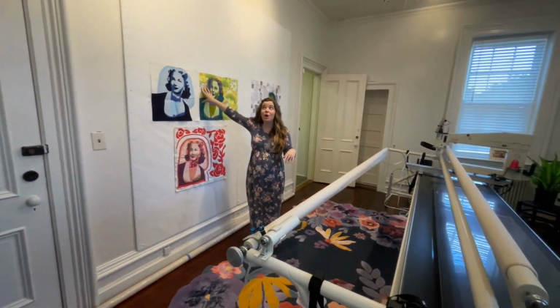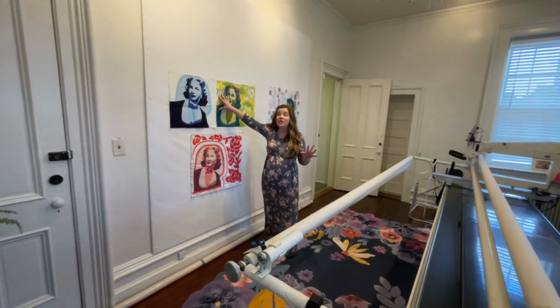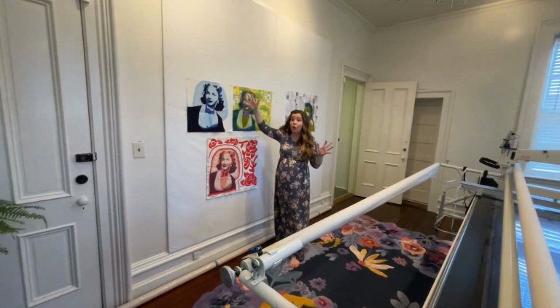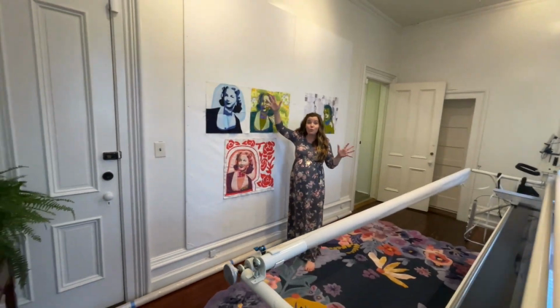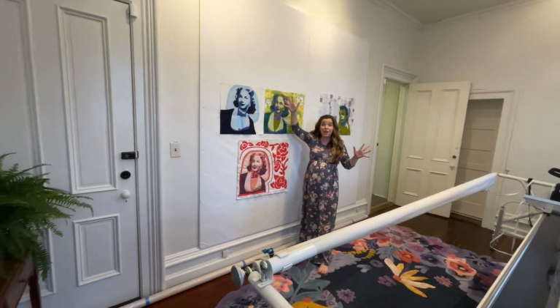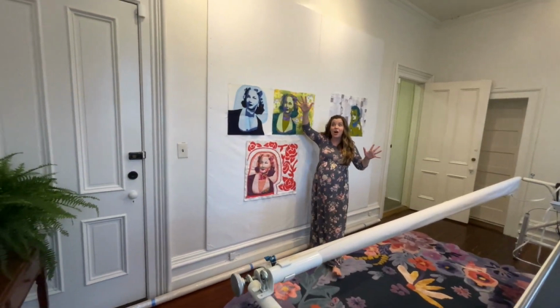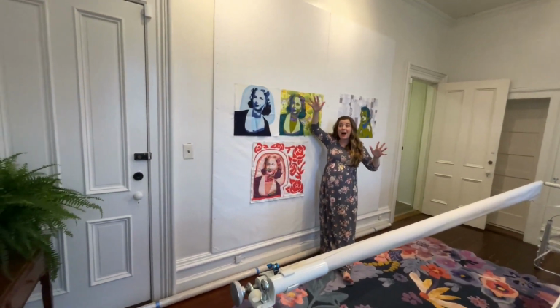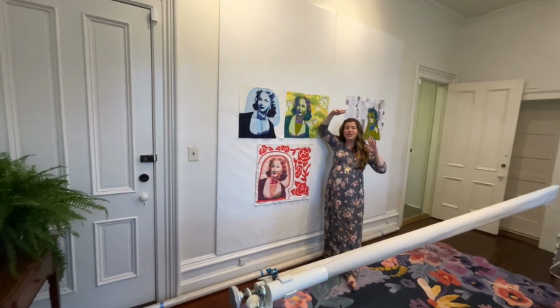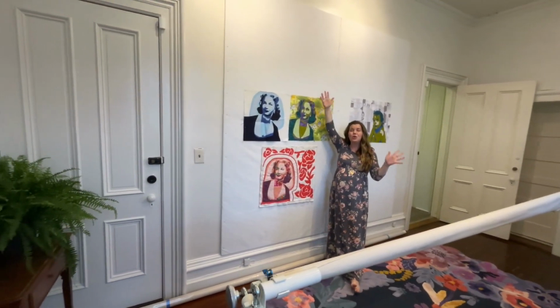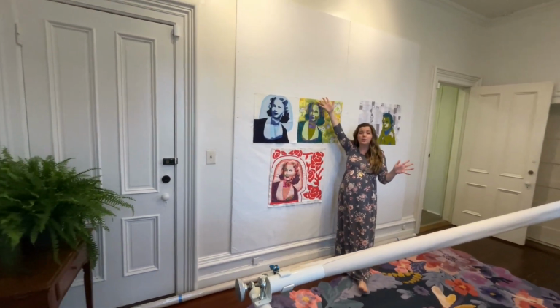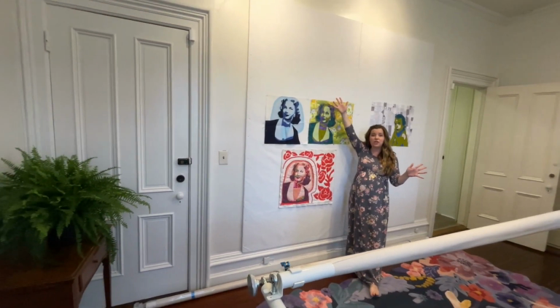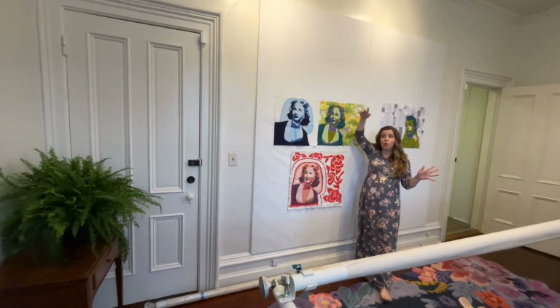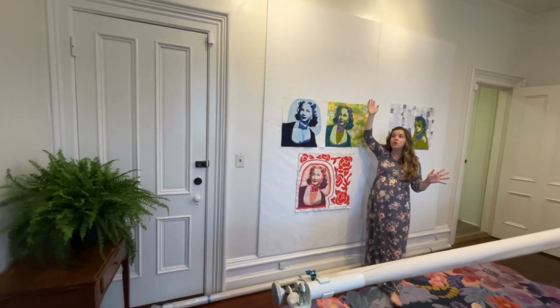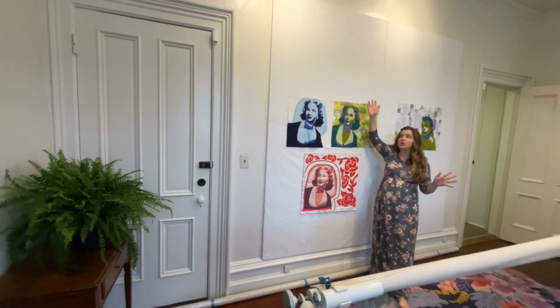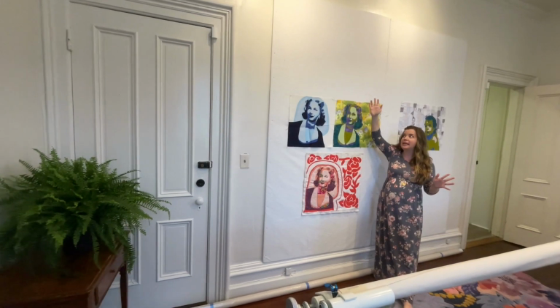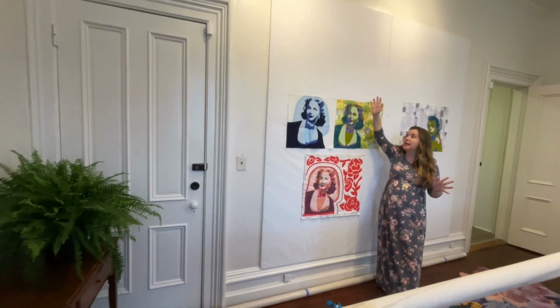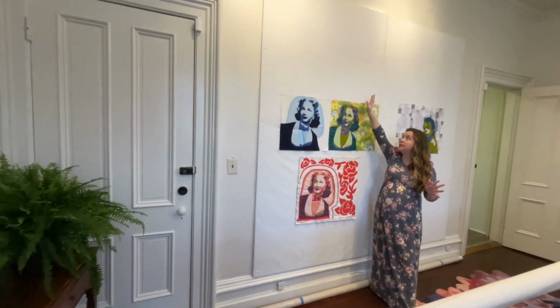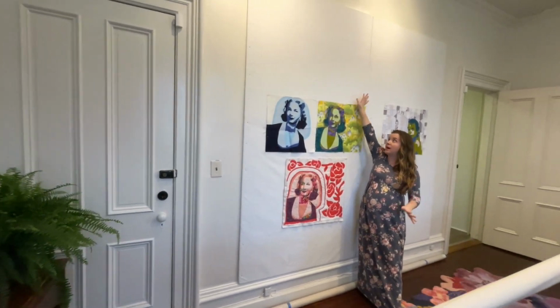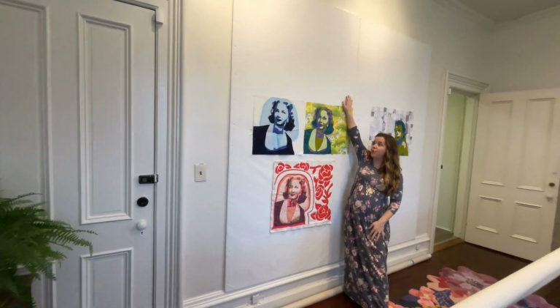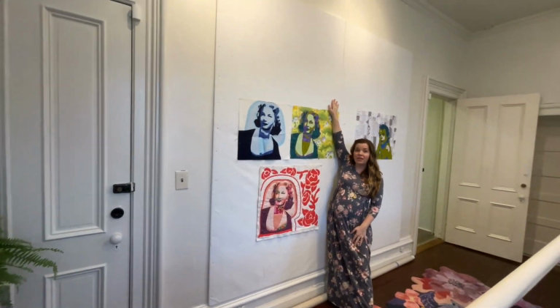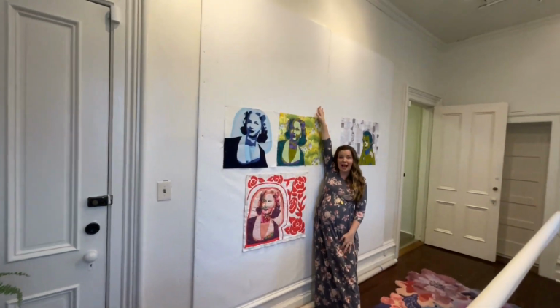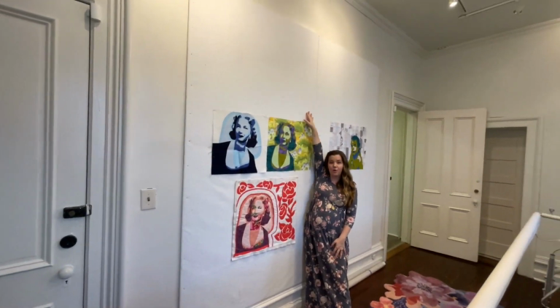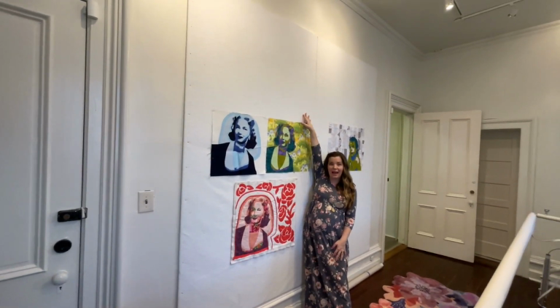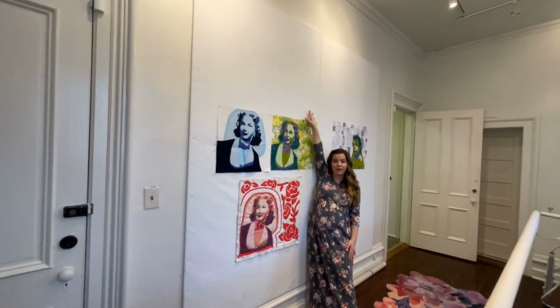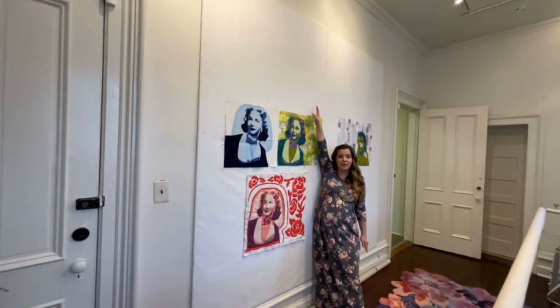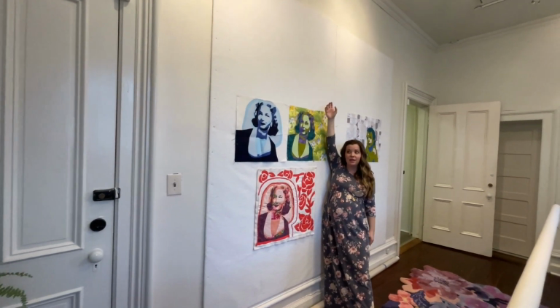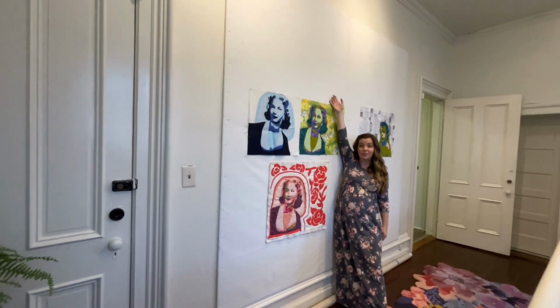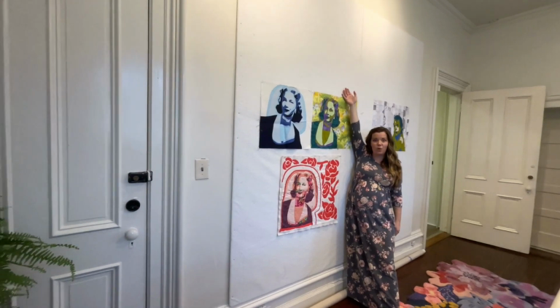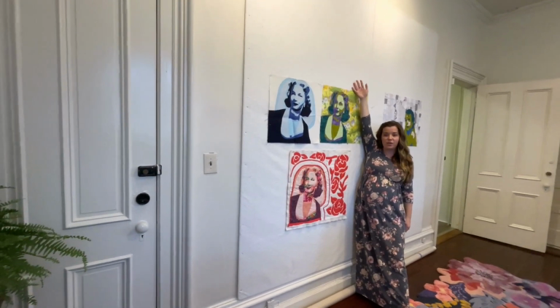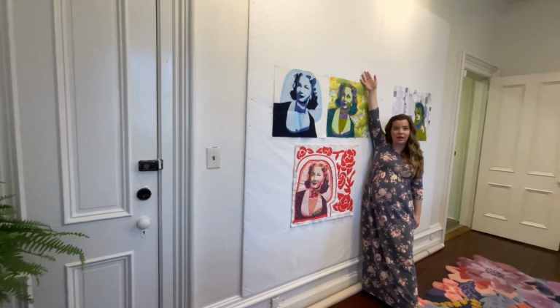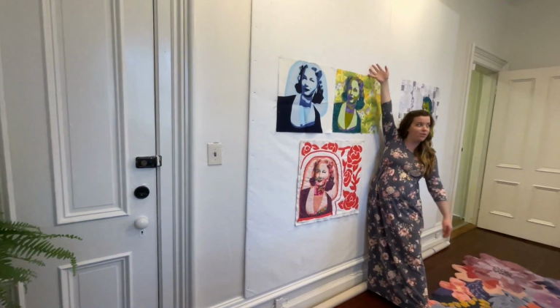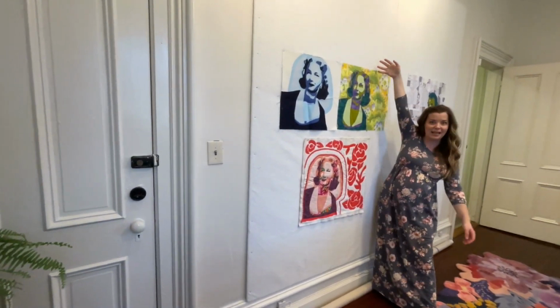The rooms here have just huge — especially on this first floor — huge, tall ceilings. And so that allowed for this eight foot by eight foot design wall, which is pretty fantastic.